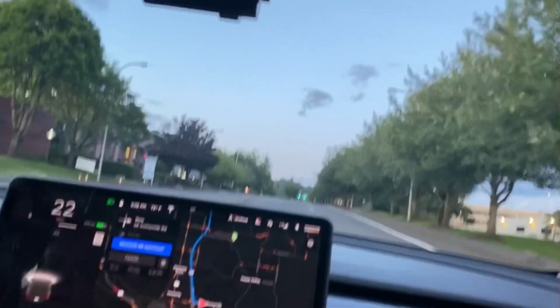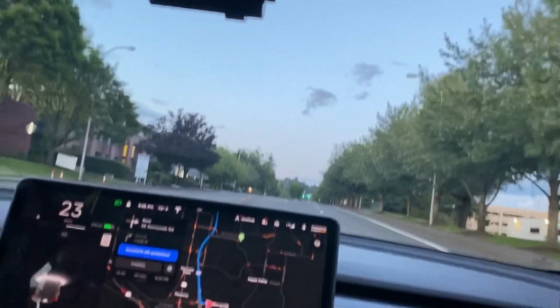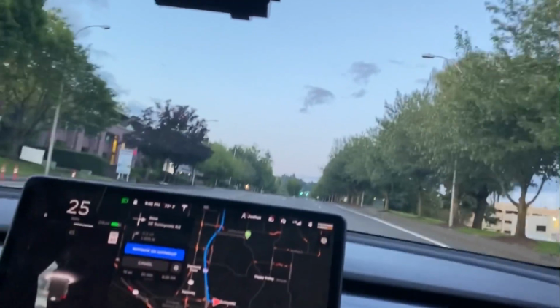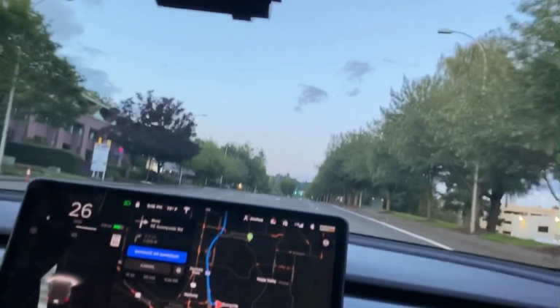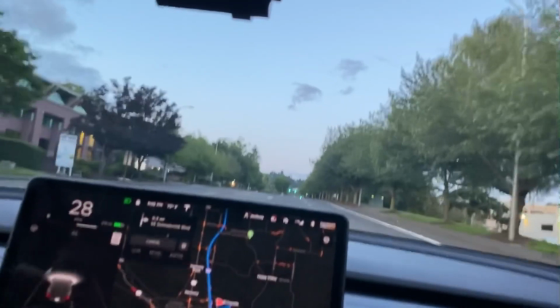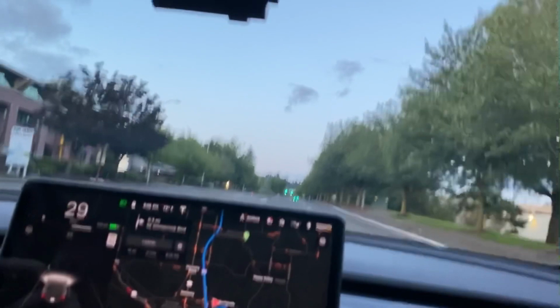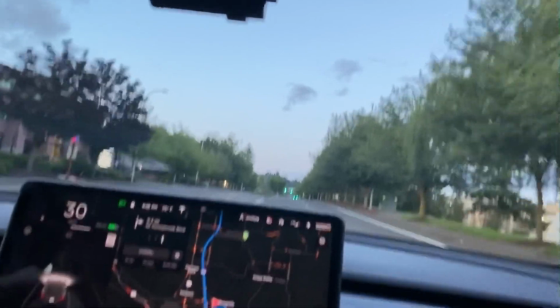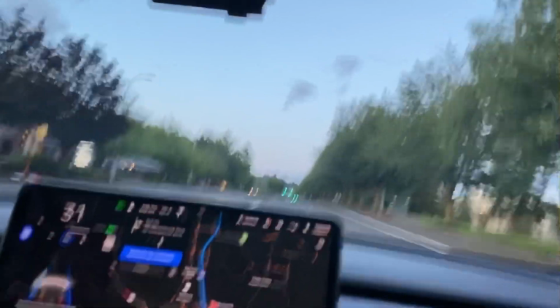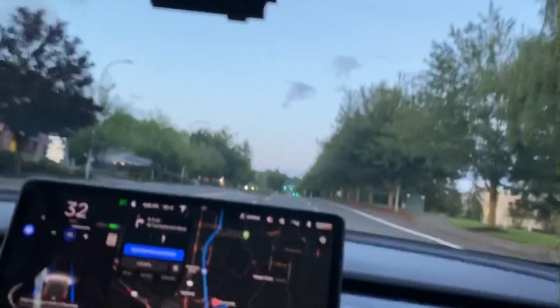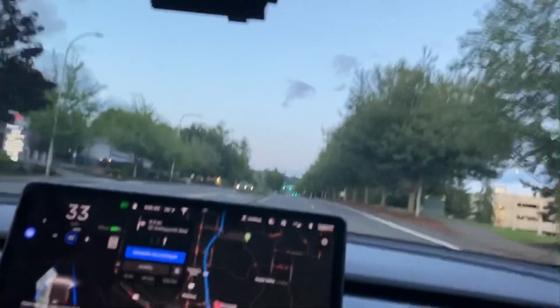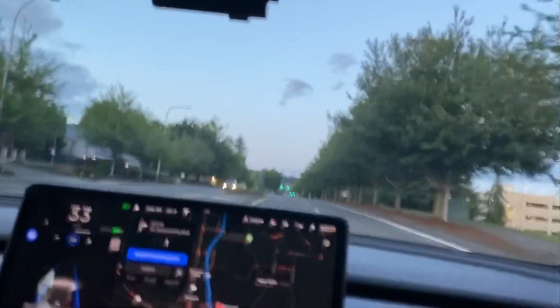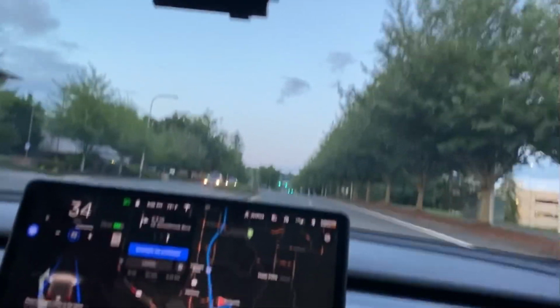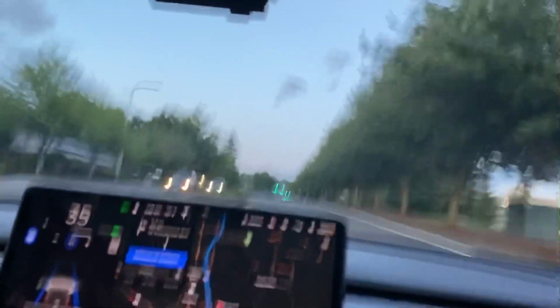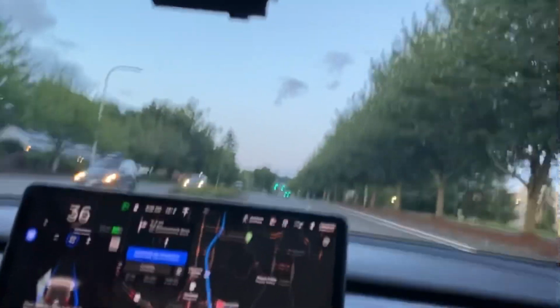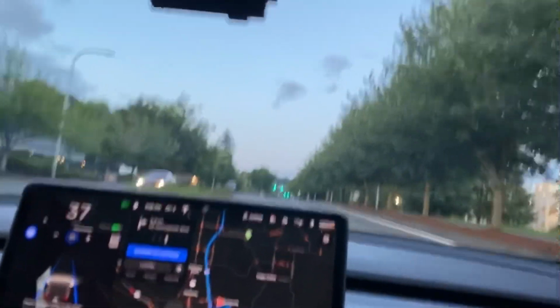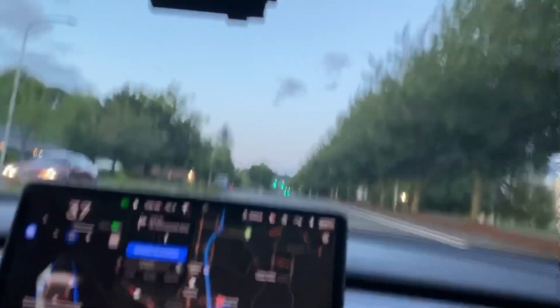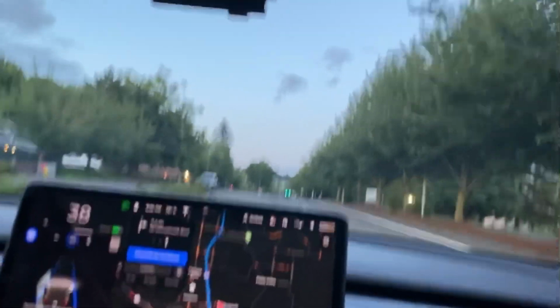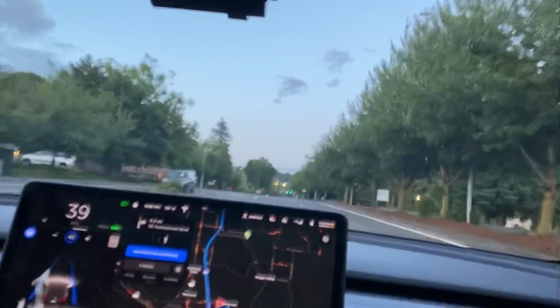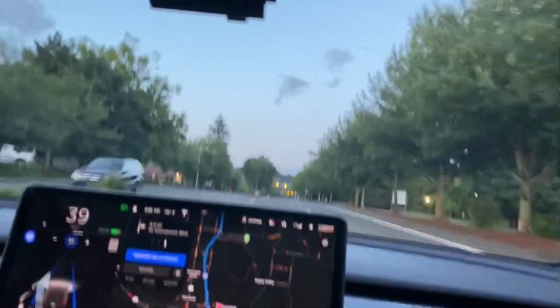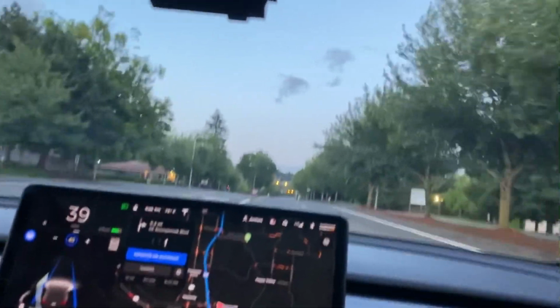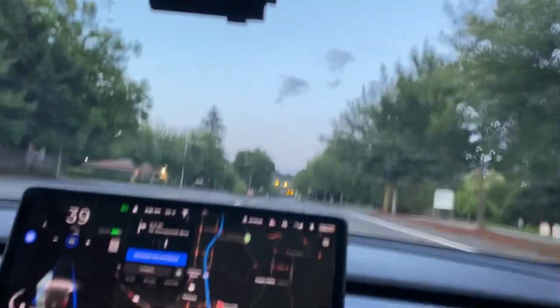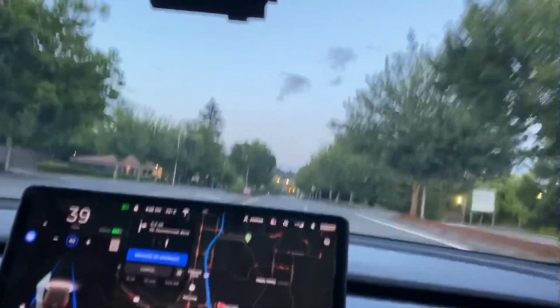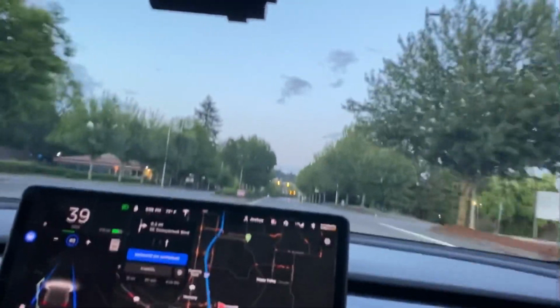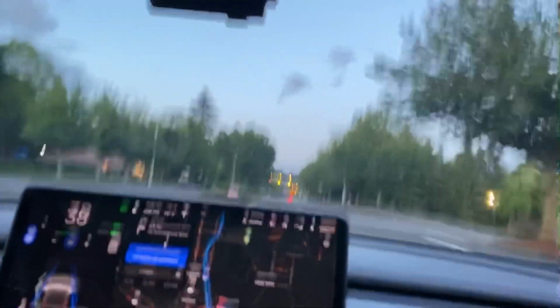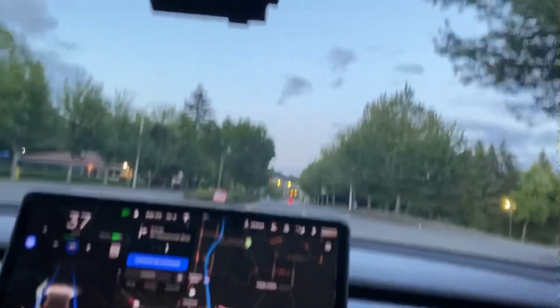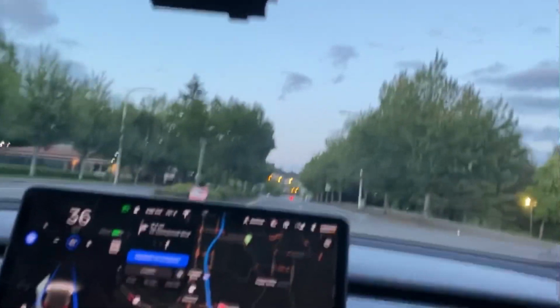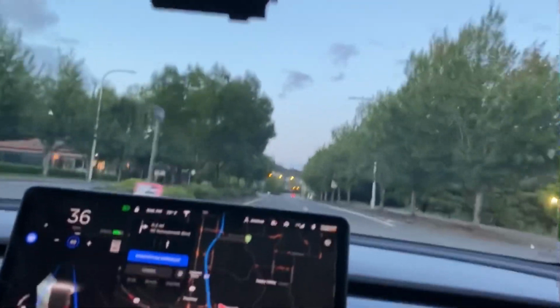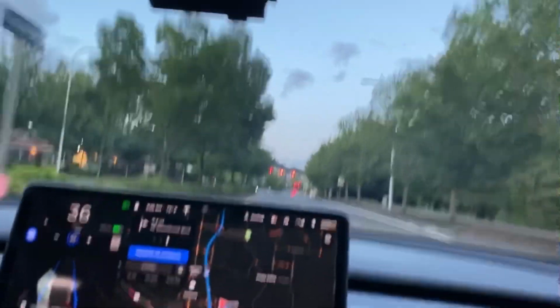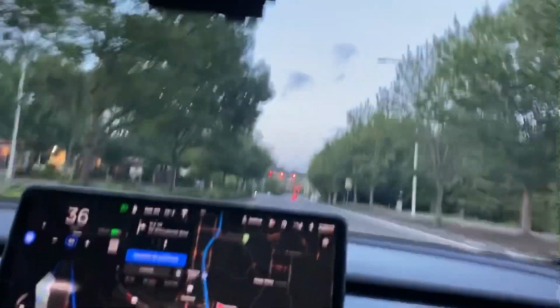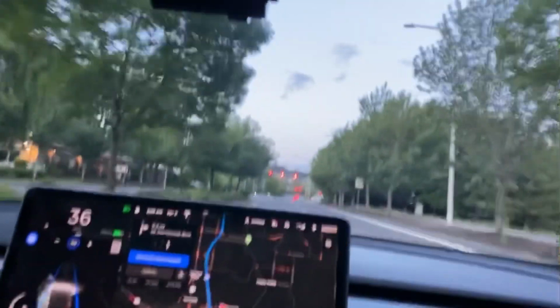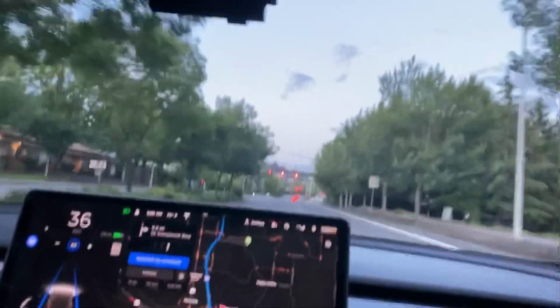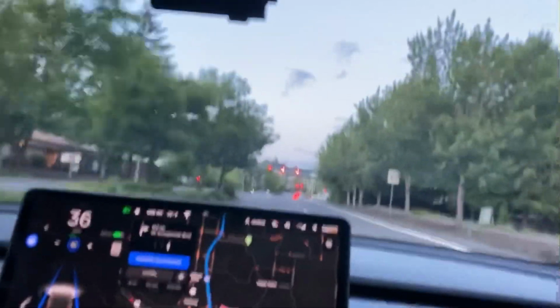This version just came out today, I think in the early access program. I've seen some reports on Twitter of other people who got it in early access — I just got it today.